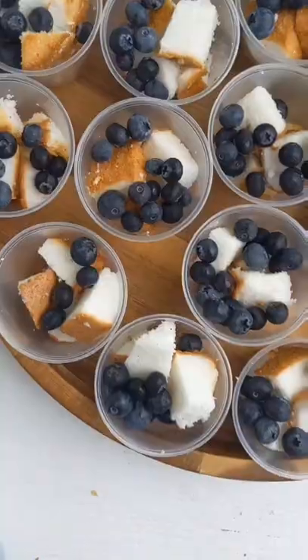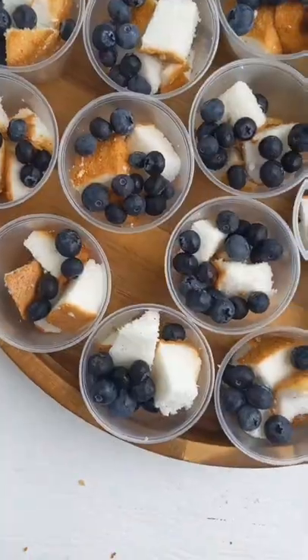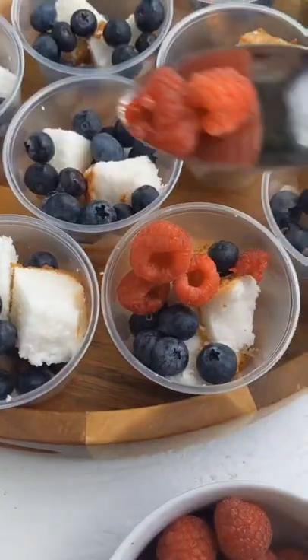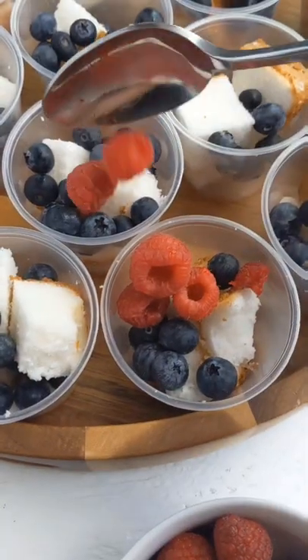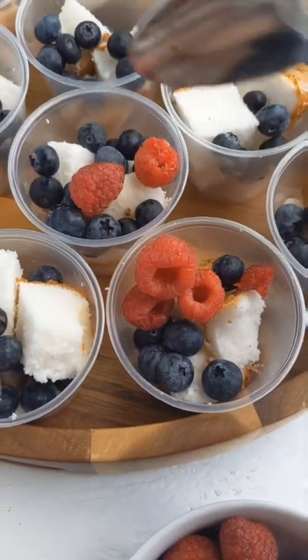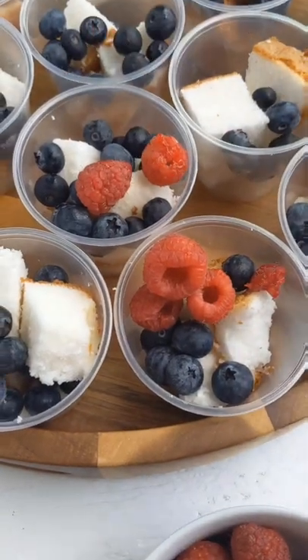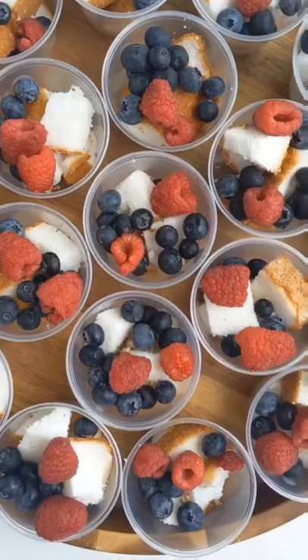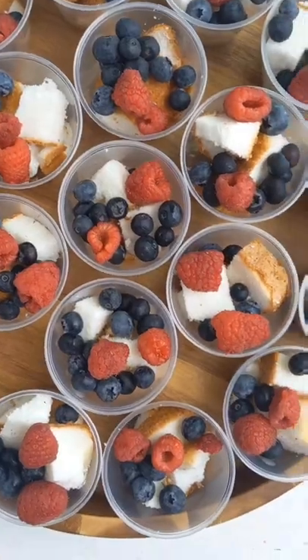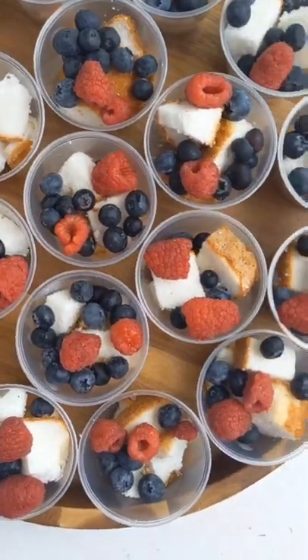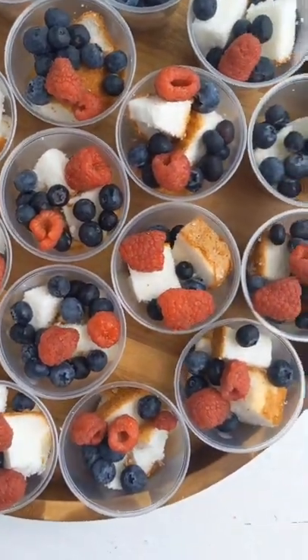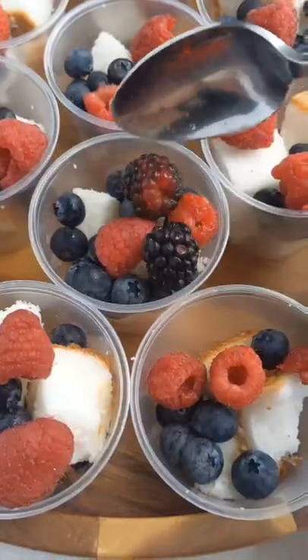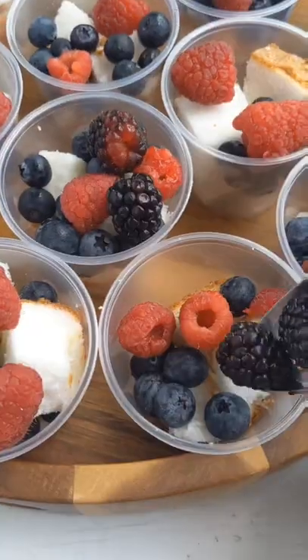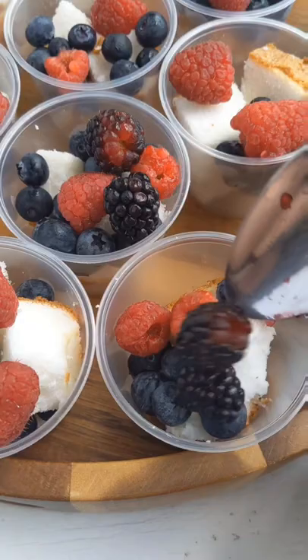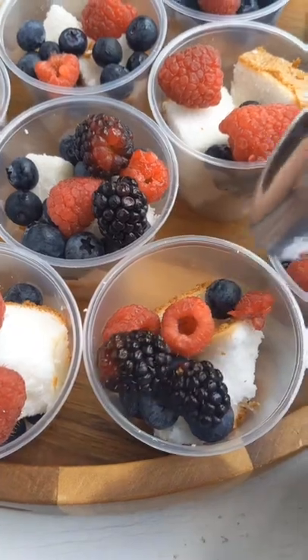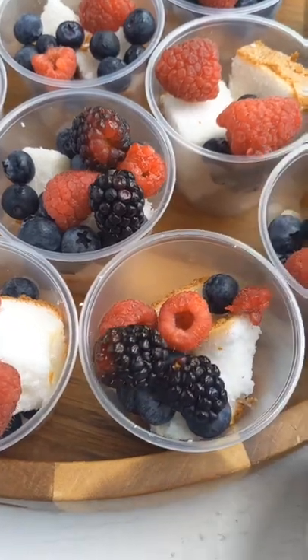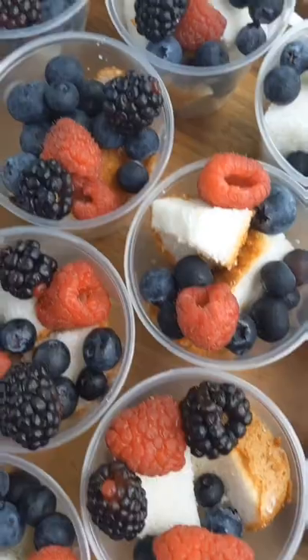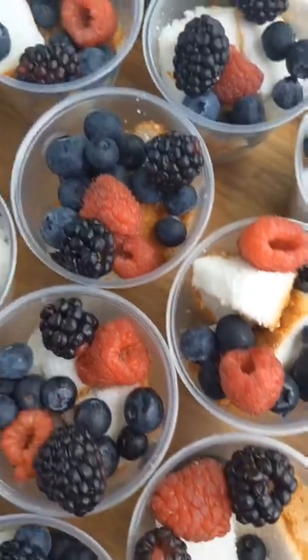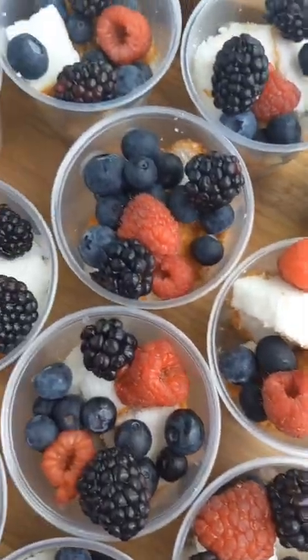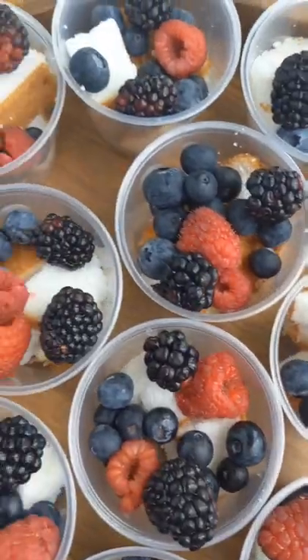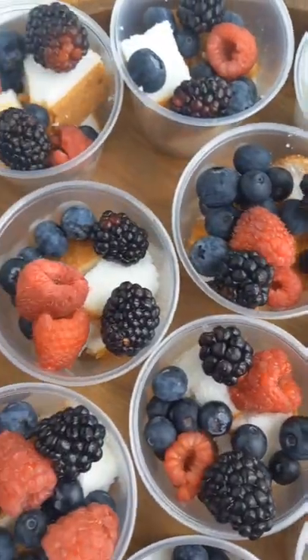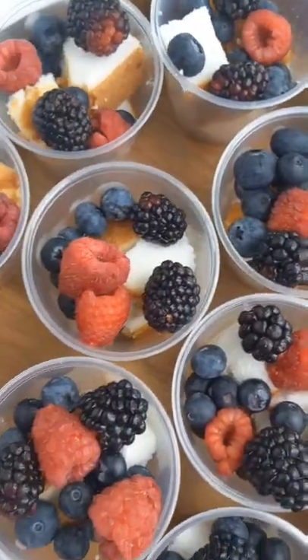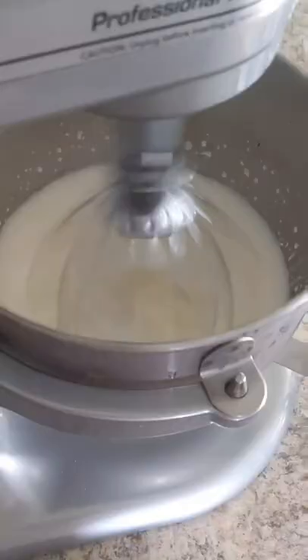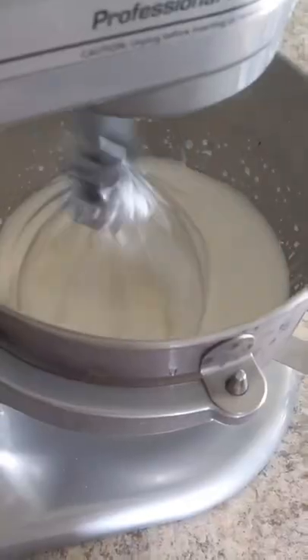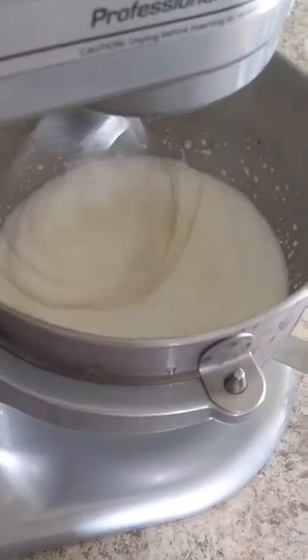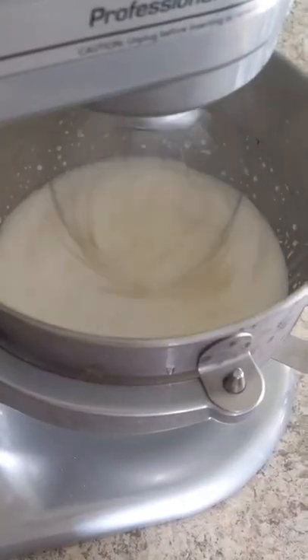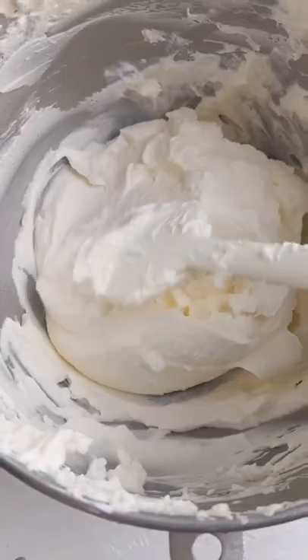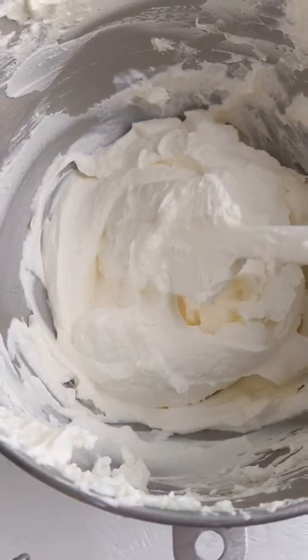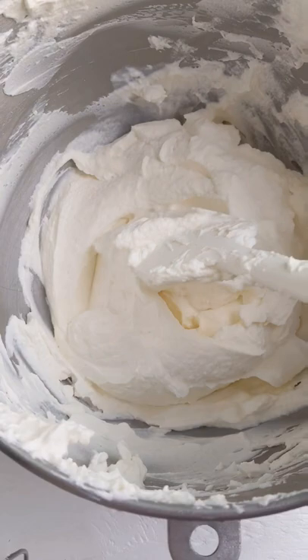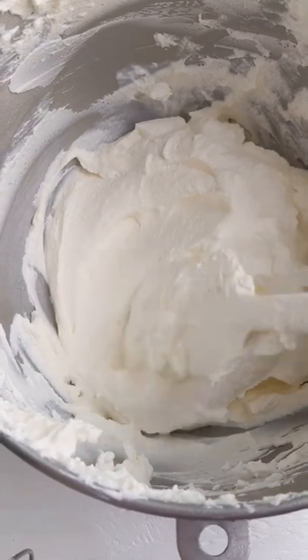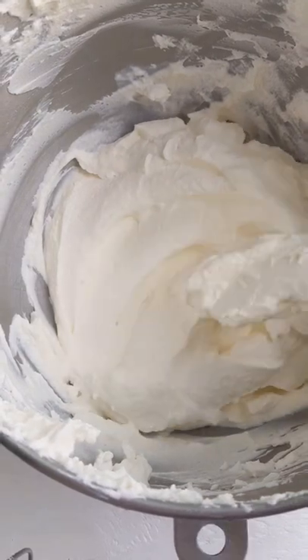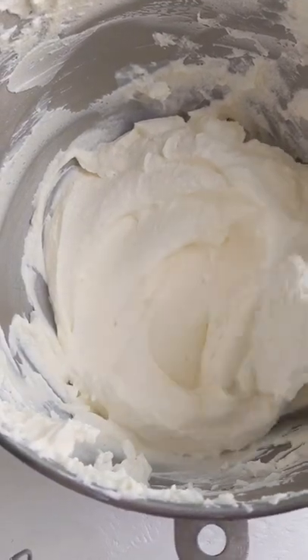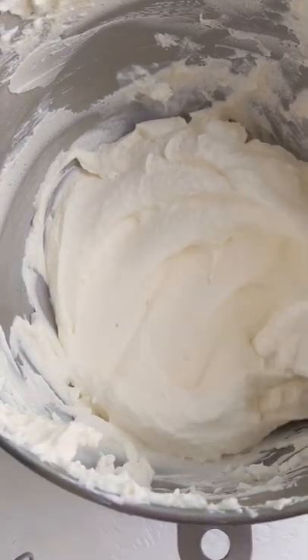Next top with blueberries, raspberries, and blackberries. From here we're going to jump into making some homemade whipped cream. This whipped cream comes together really quickly and it's so silky smooth.